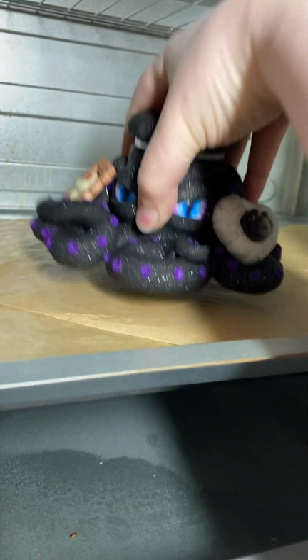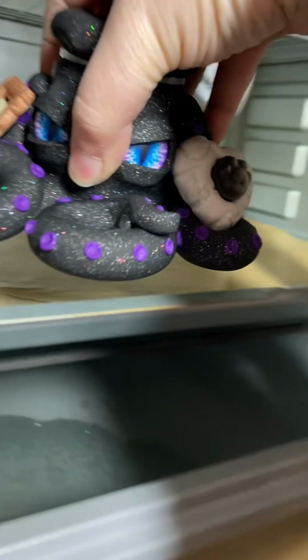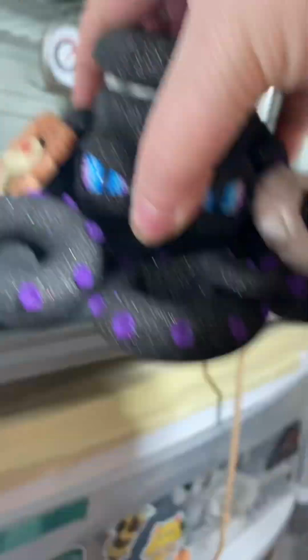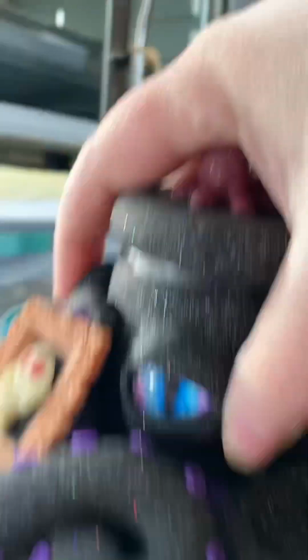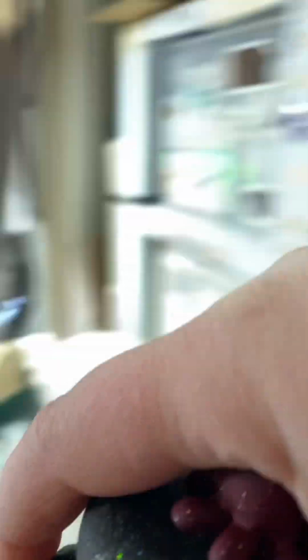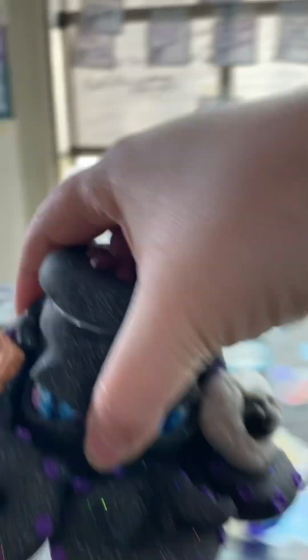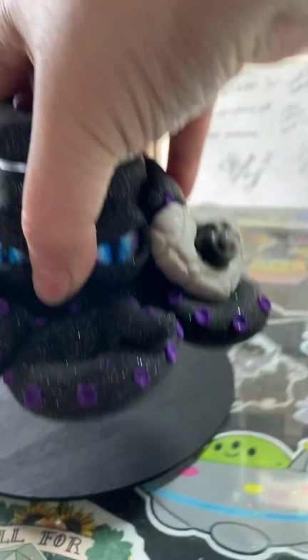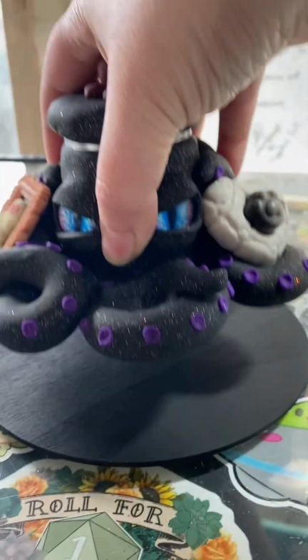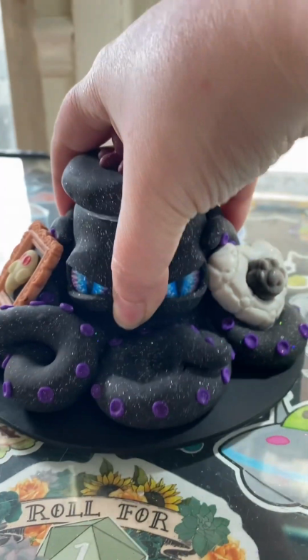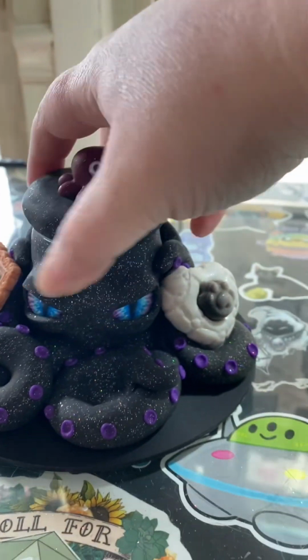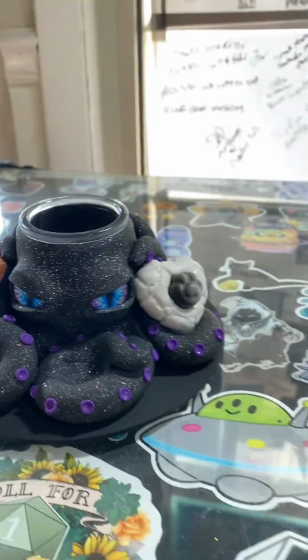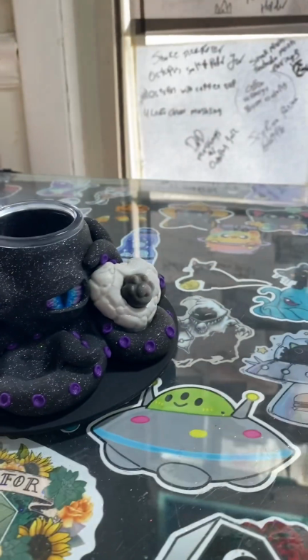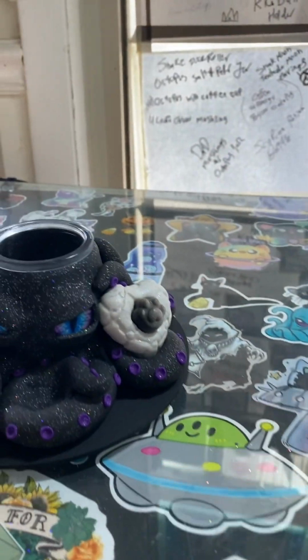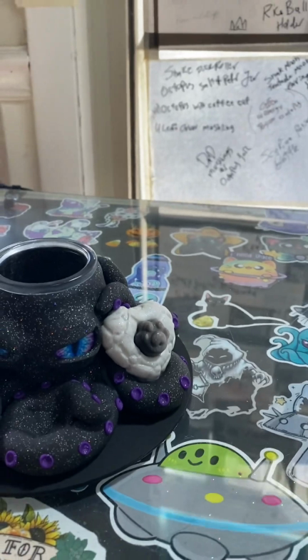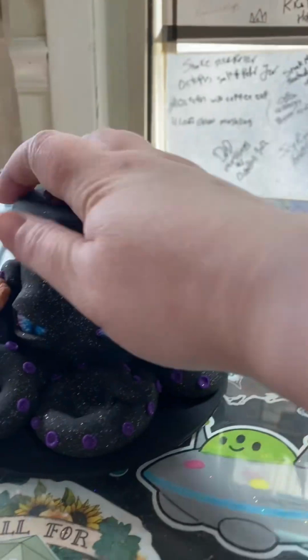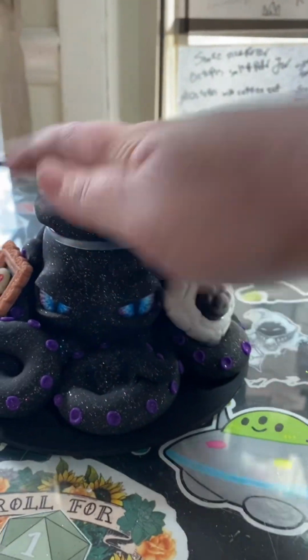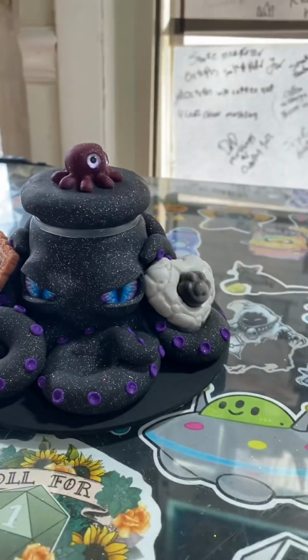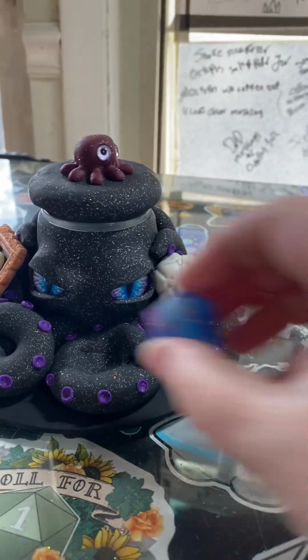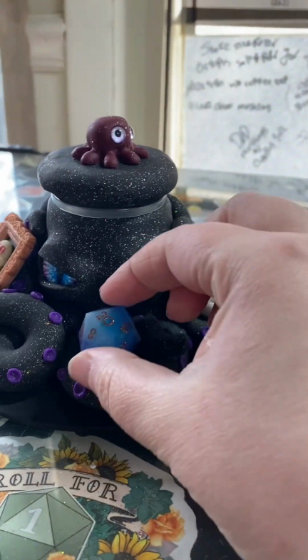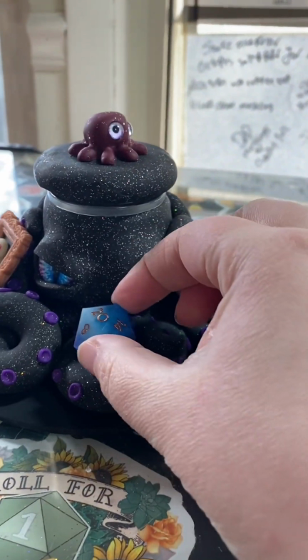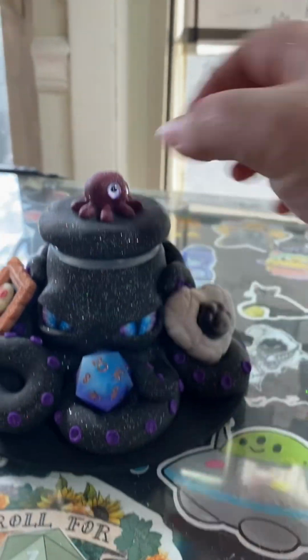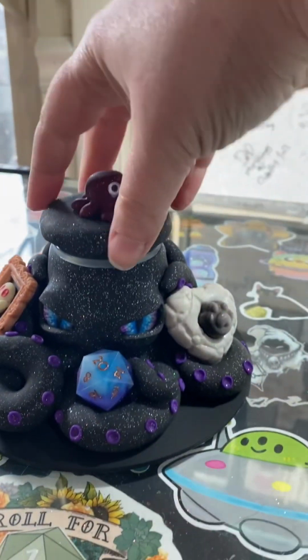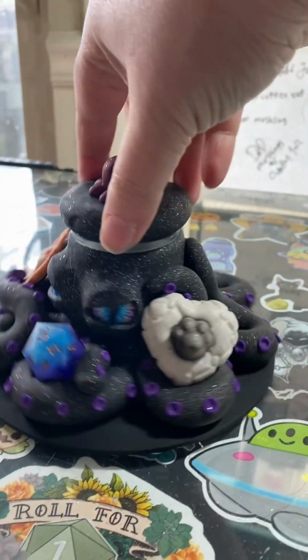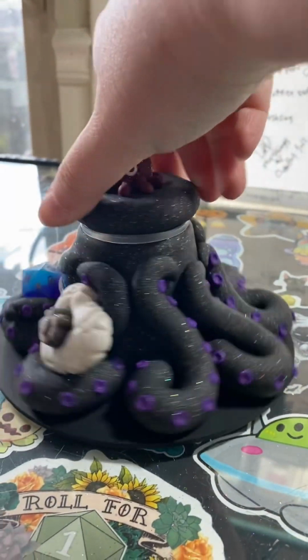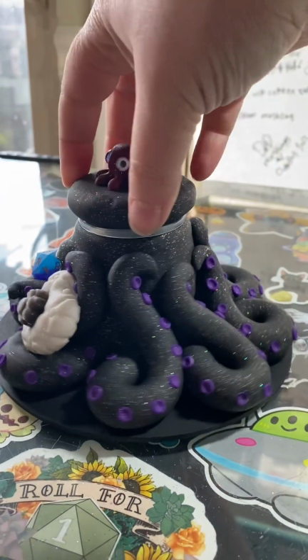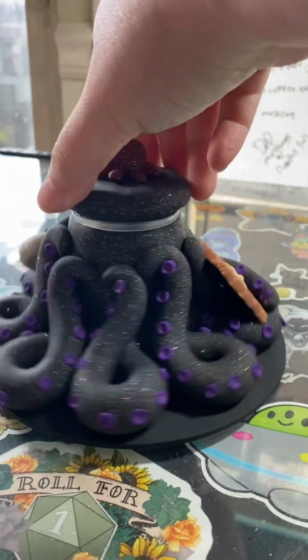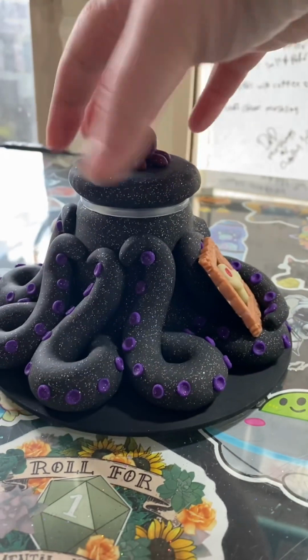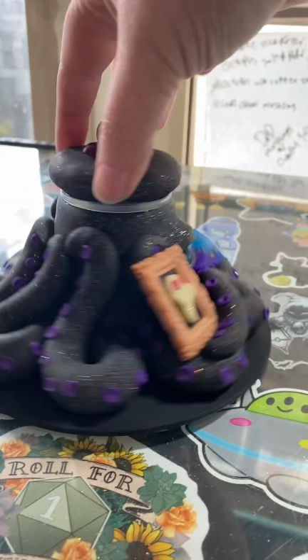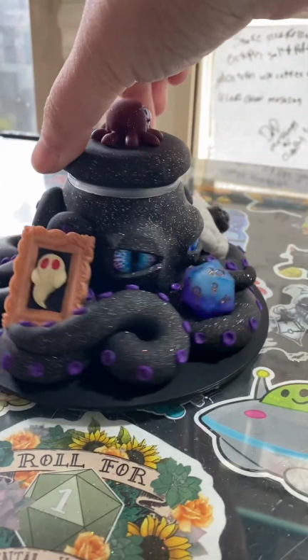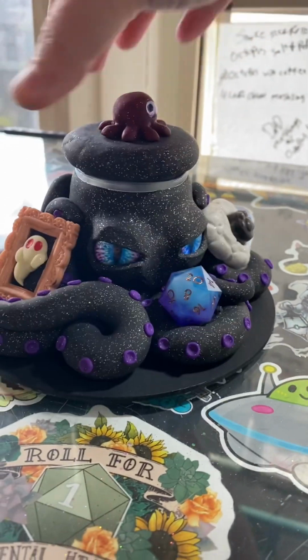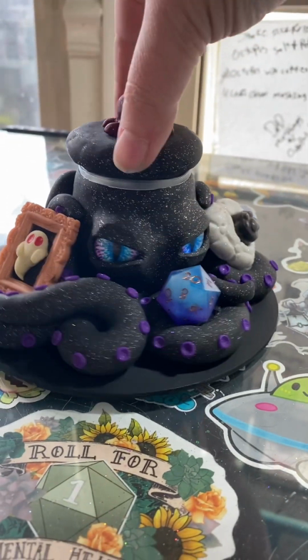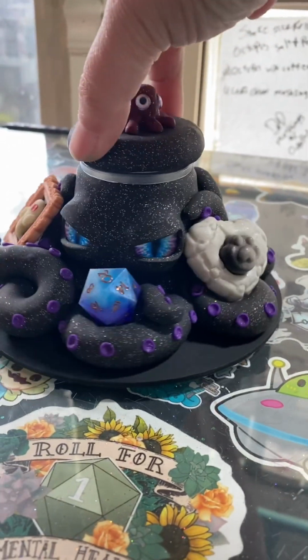Here is your custom octopus jar. I hope you like it.